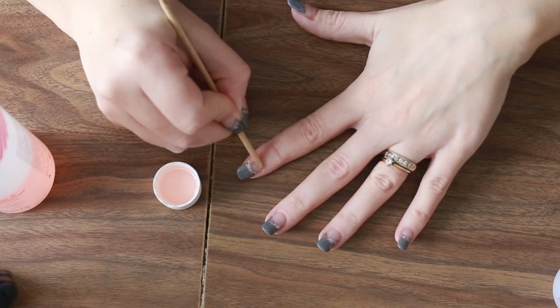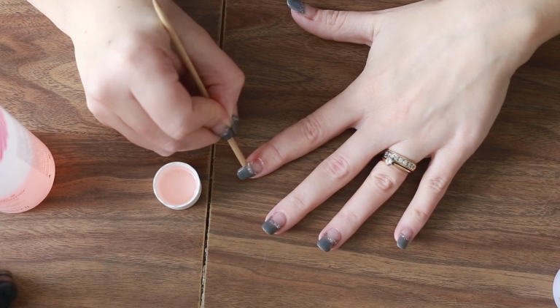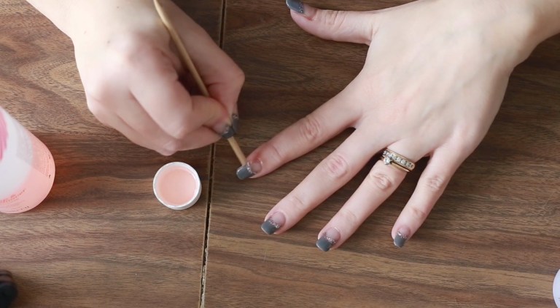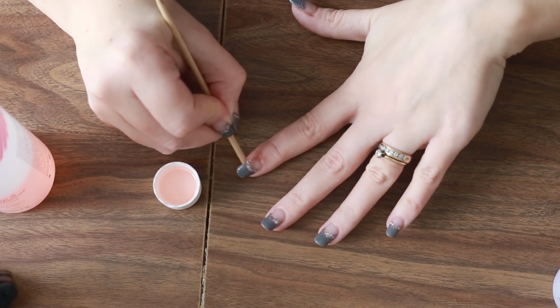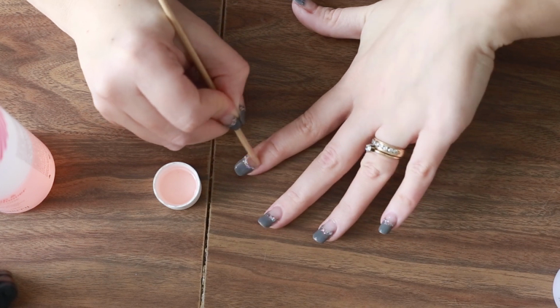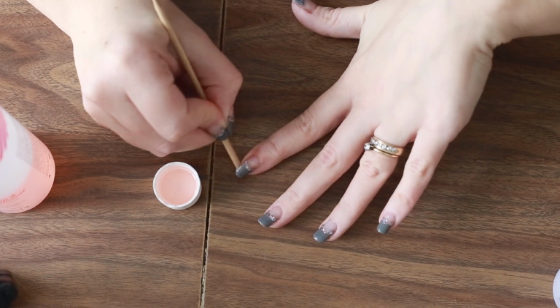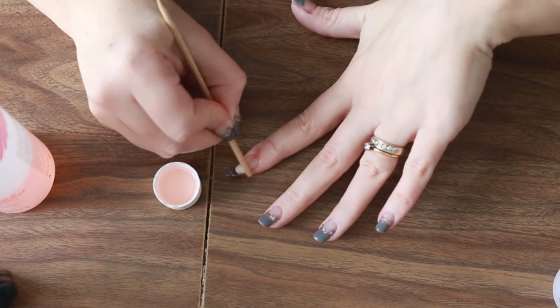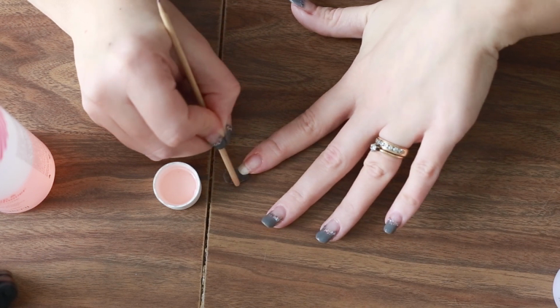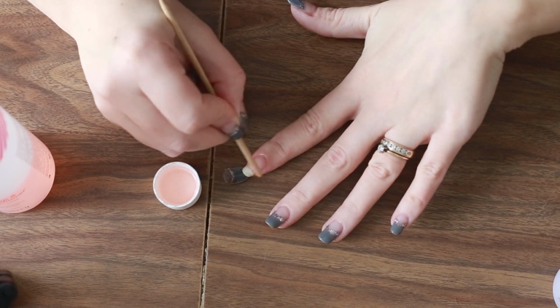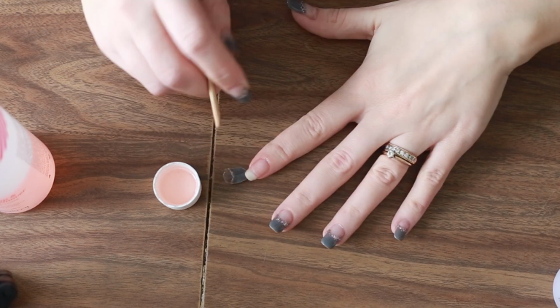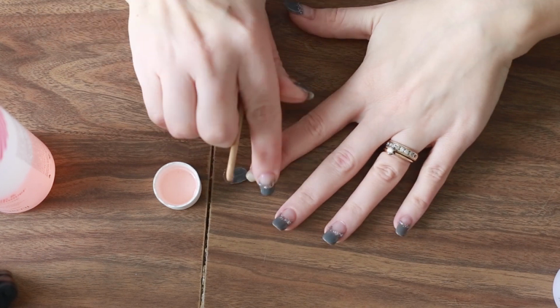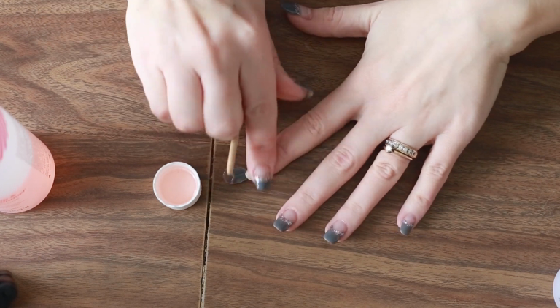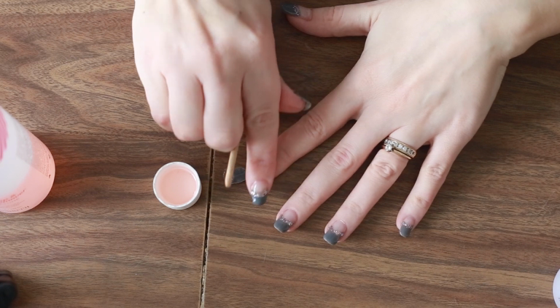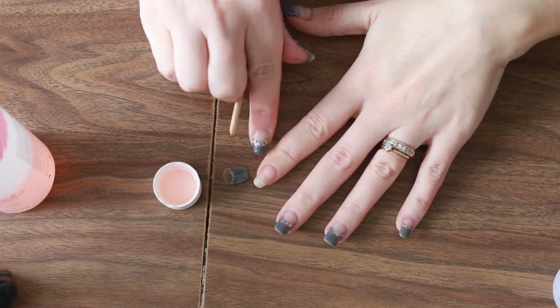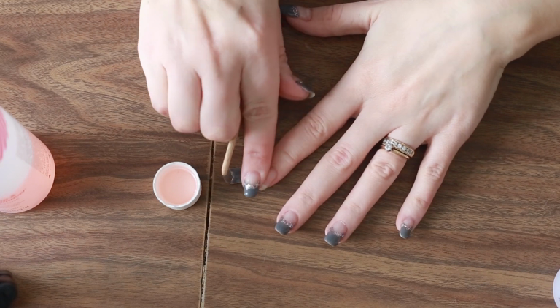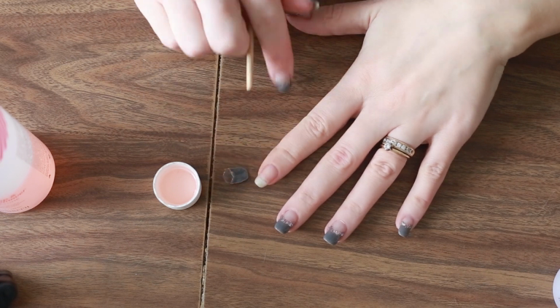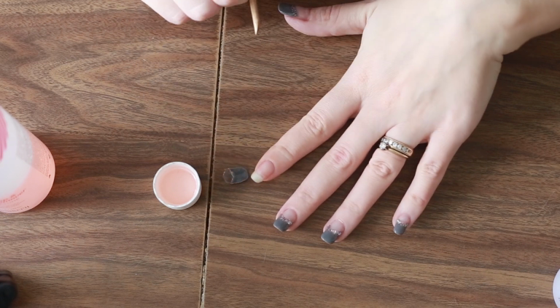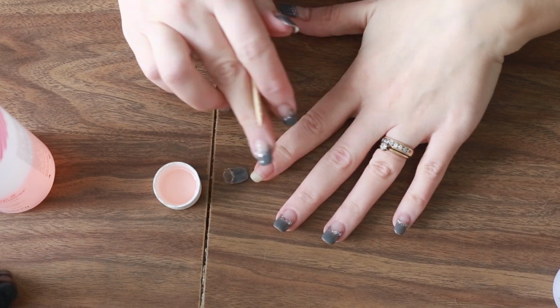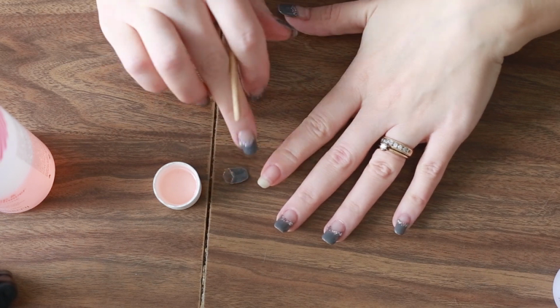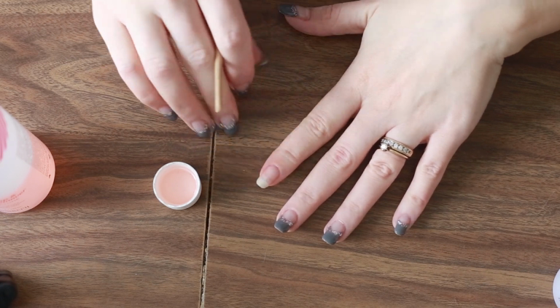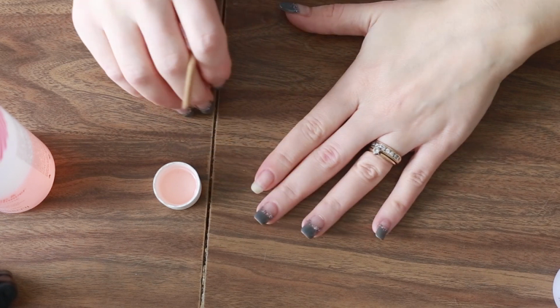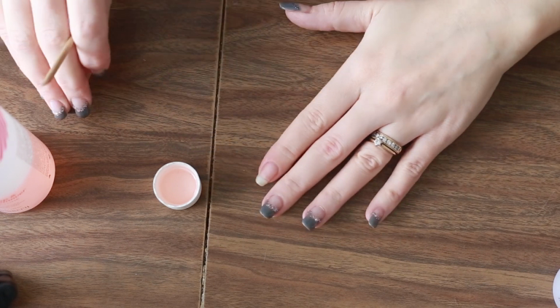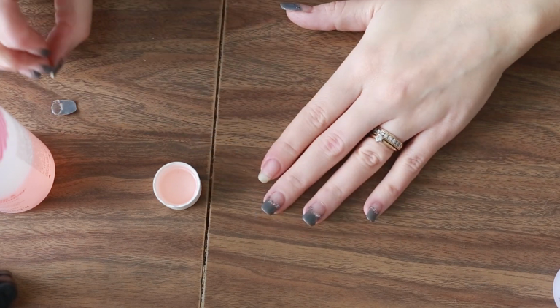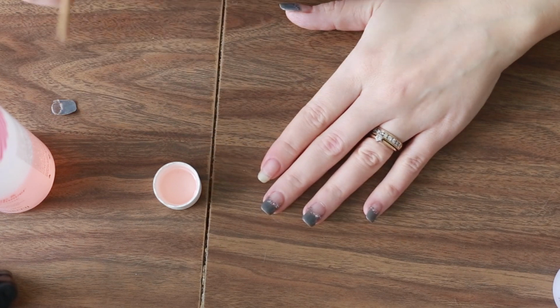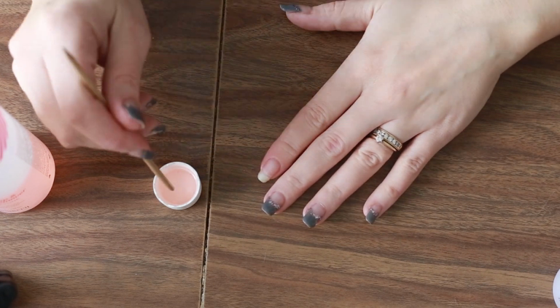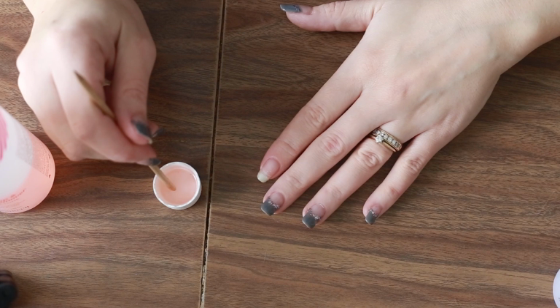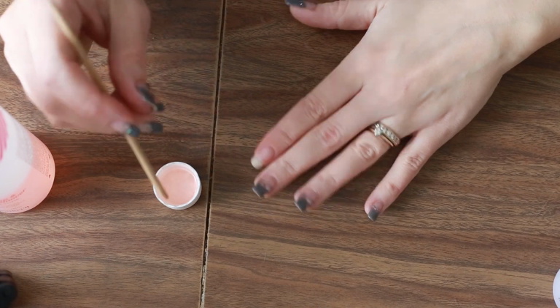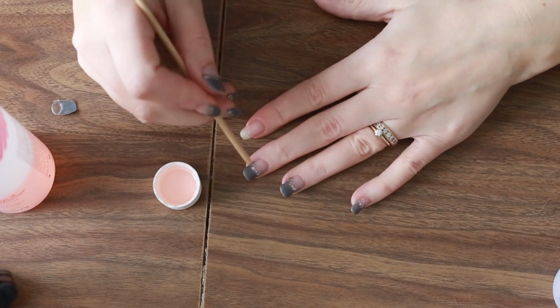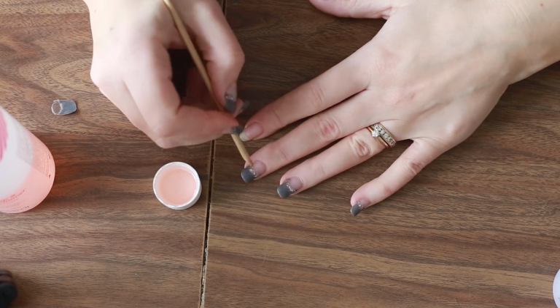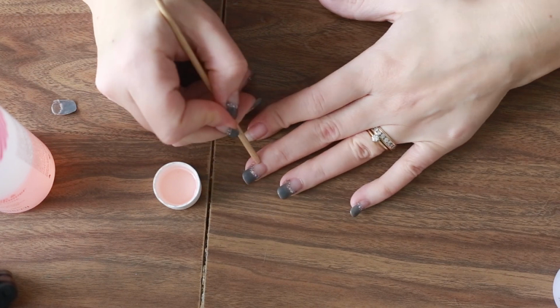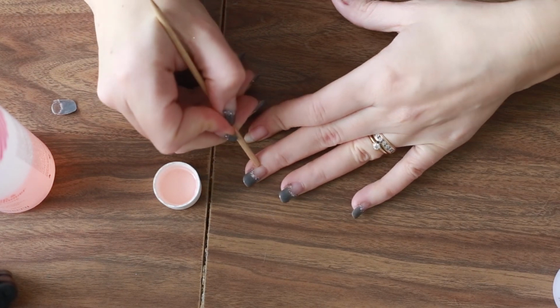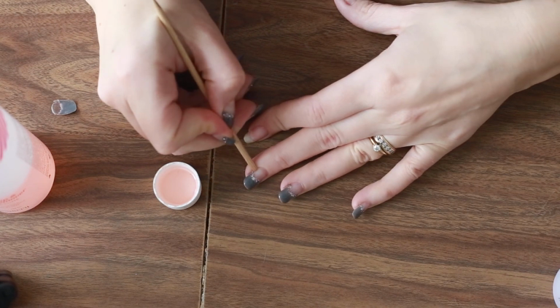You just keep going until it pops off. Boom! It's hydrating. My nails are pretty dry but it looks pretty good, right? I'll do it again just to show you.